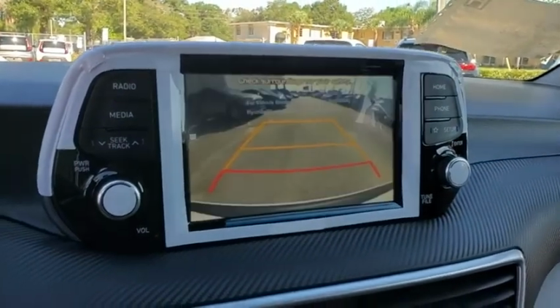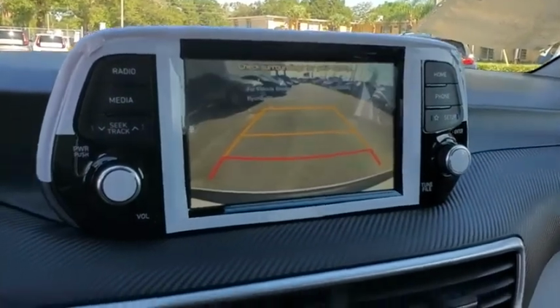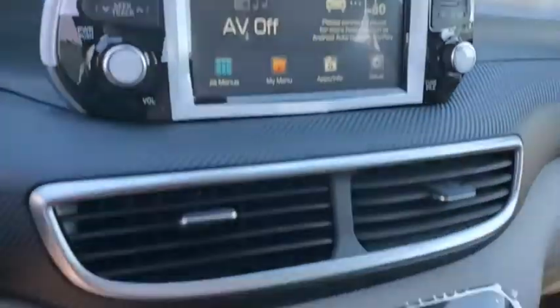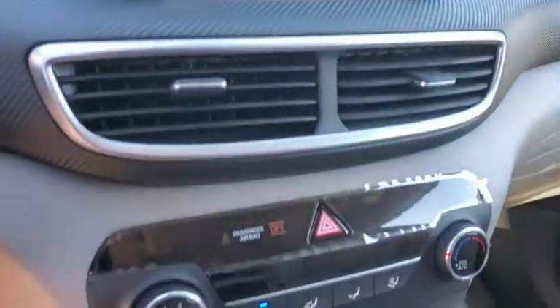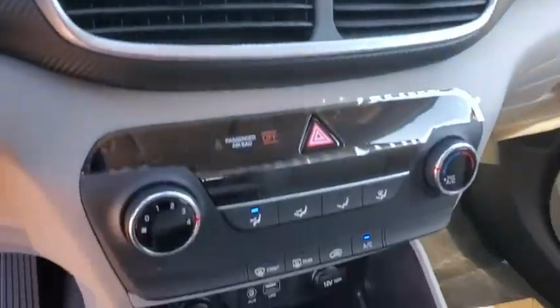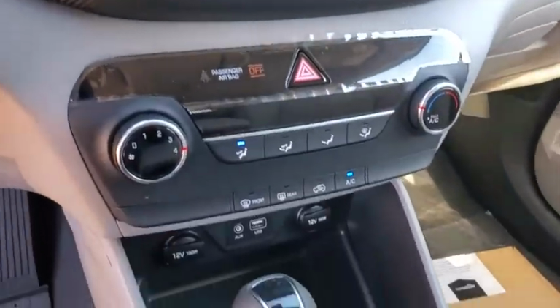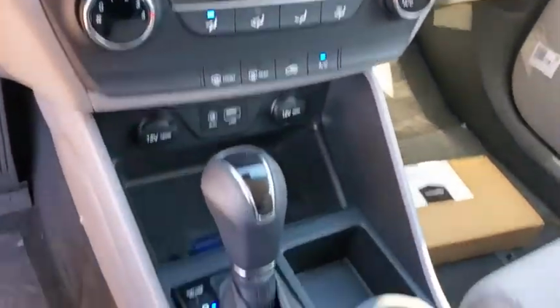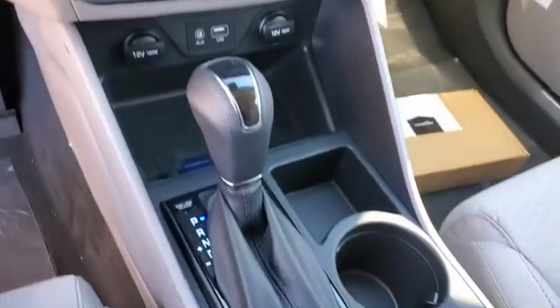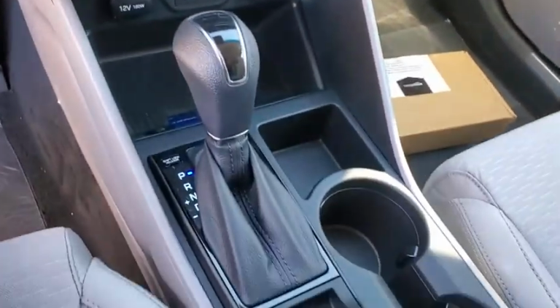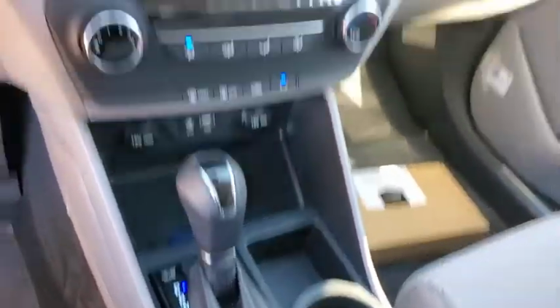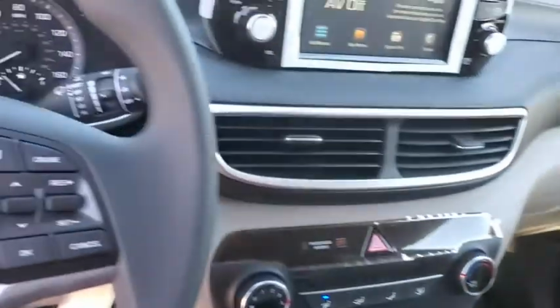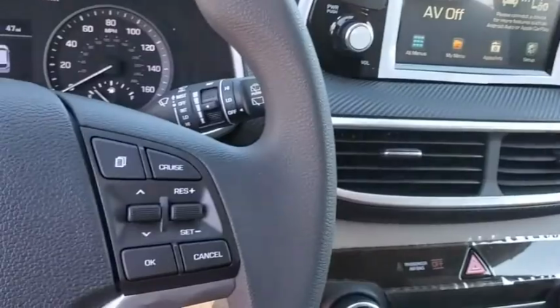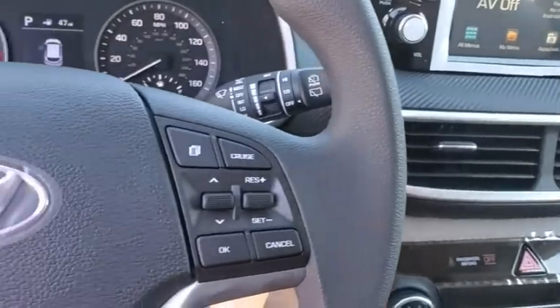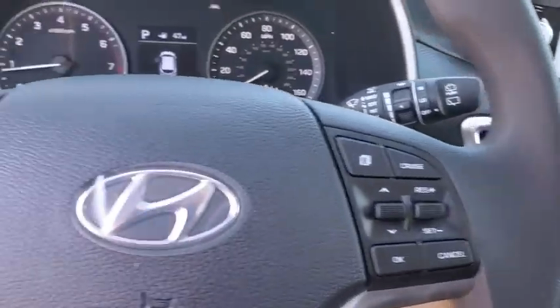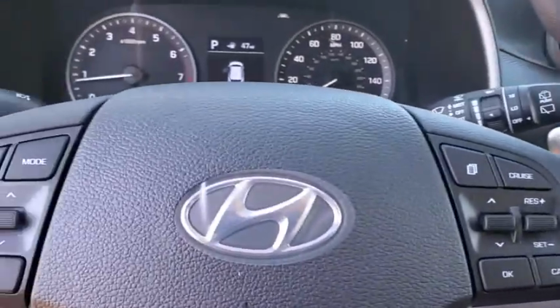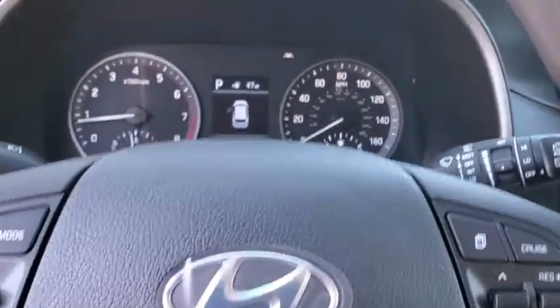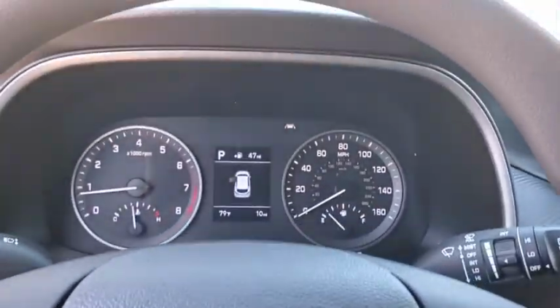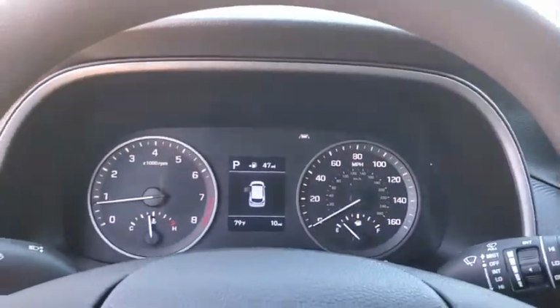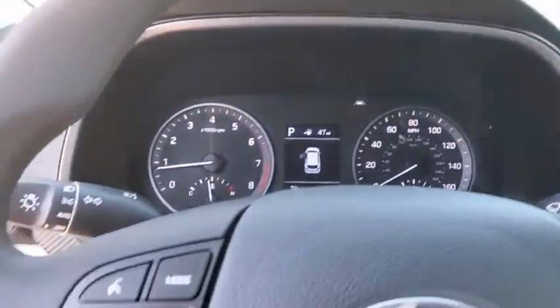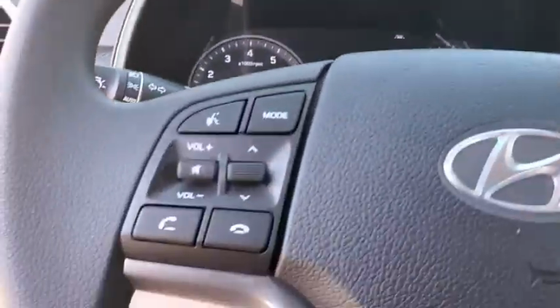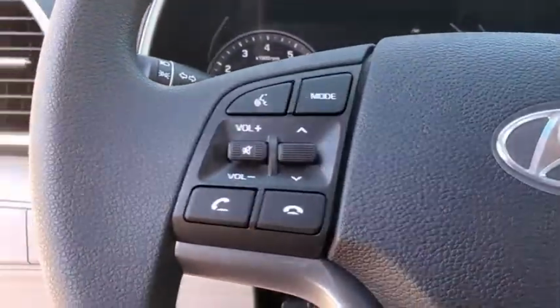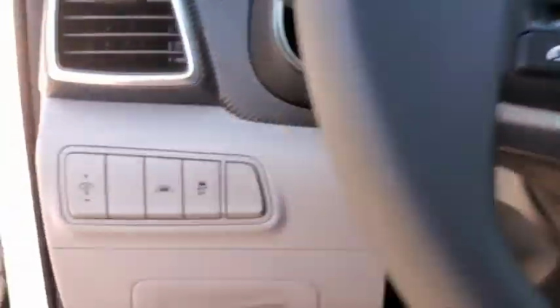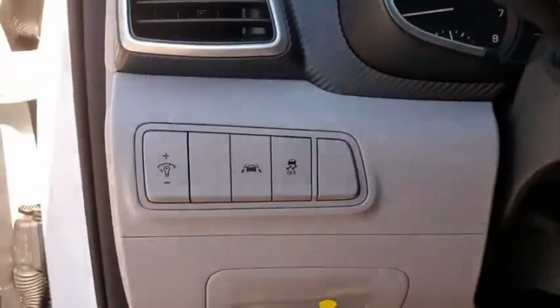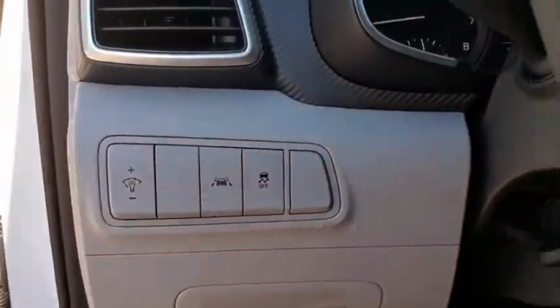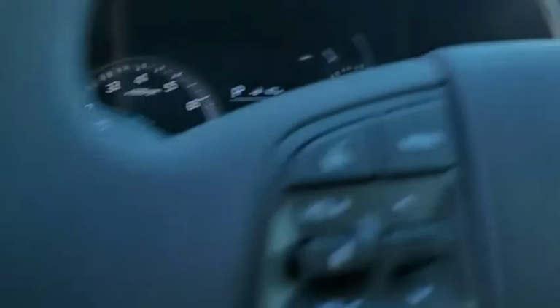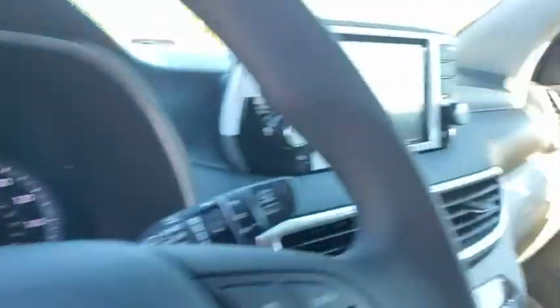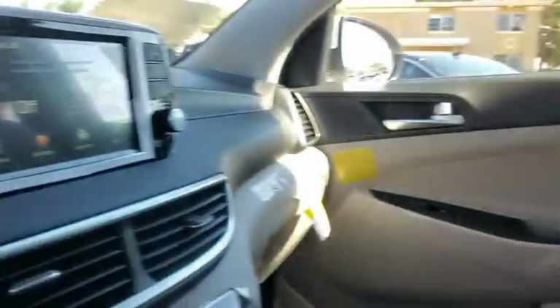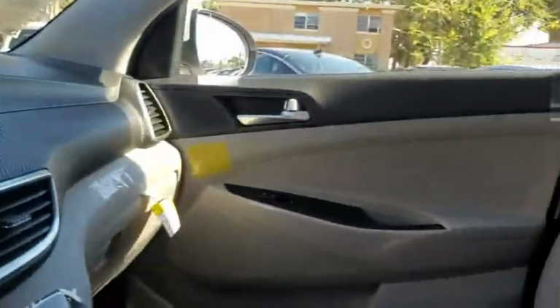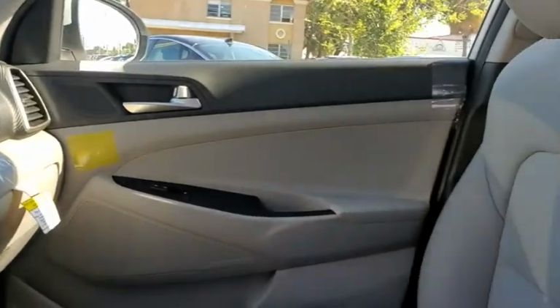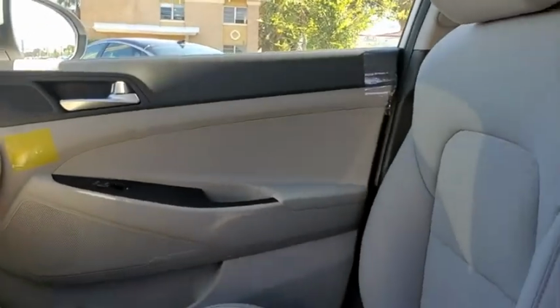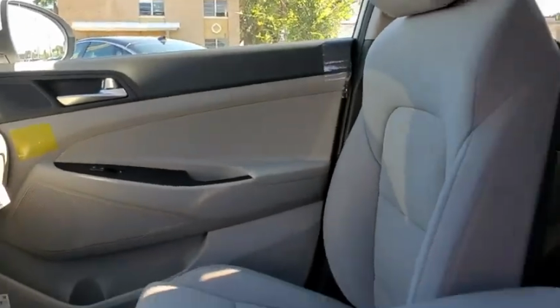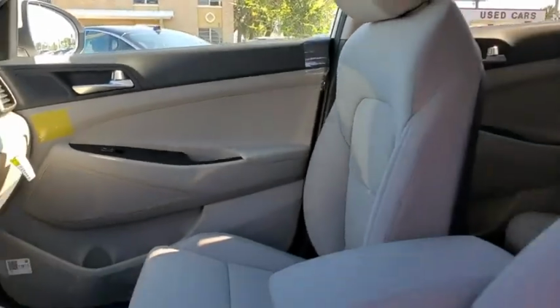Also included: tachometer, brake assist, carpeted floor mats, cargo net, remote keyless entry, overhead console, panic alarm, front reading lamp, and driver vanity mirror.